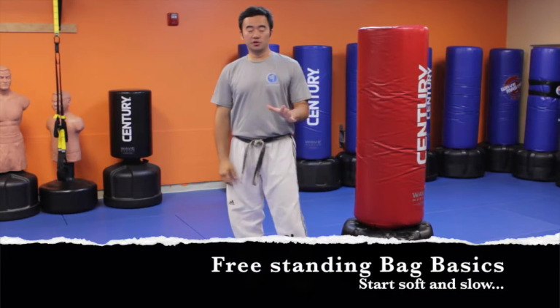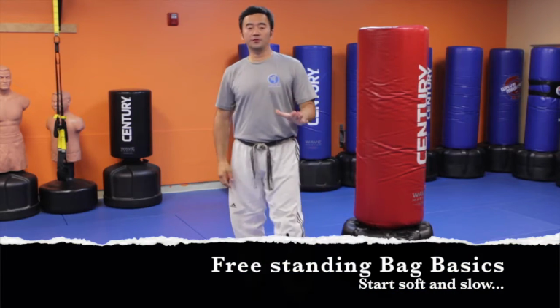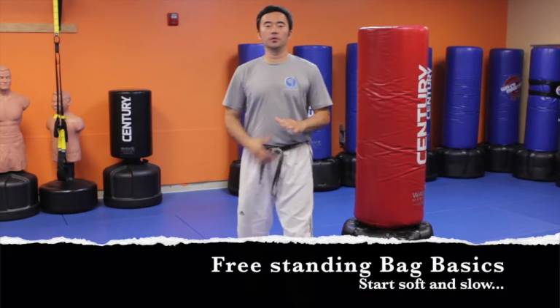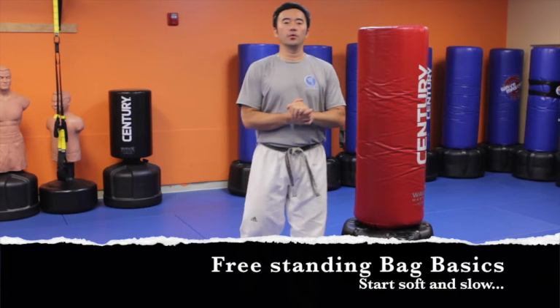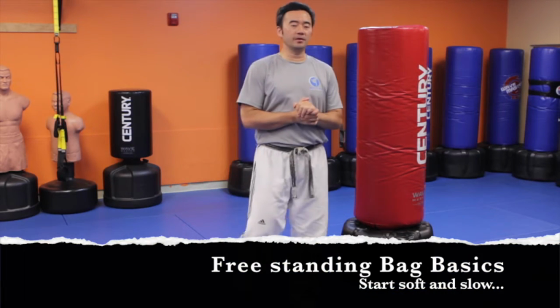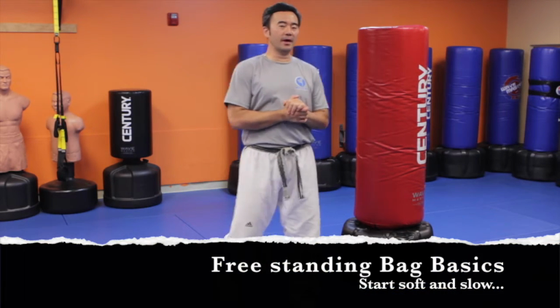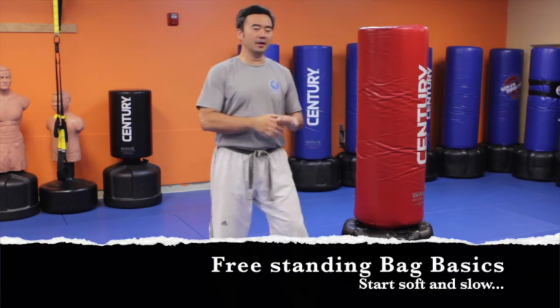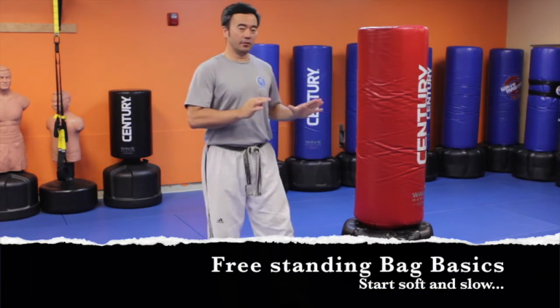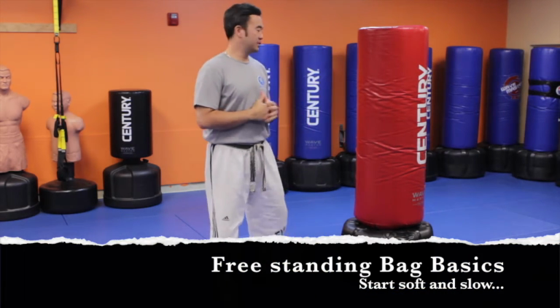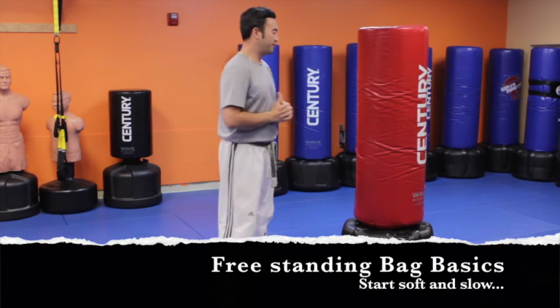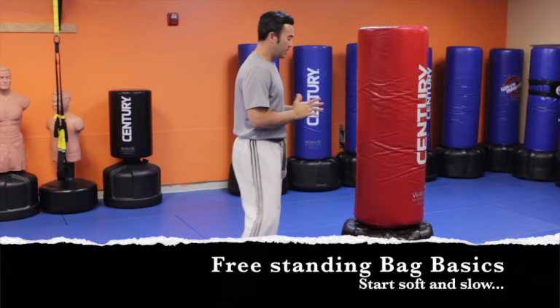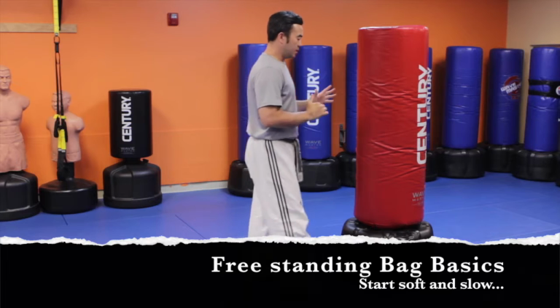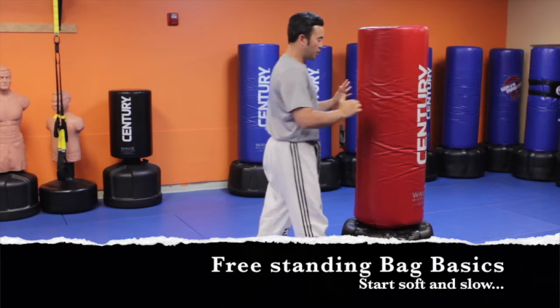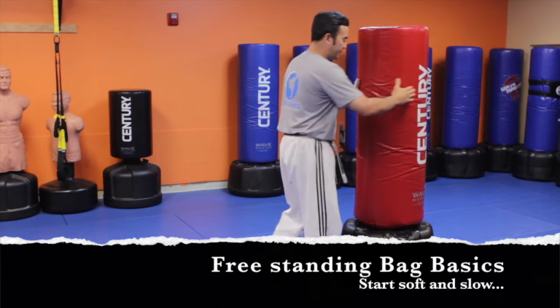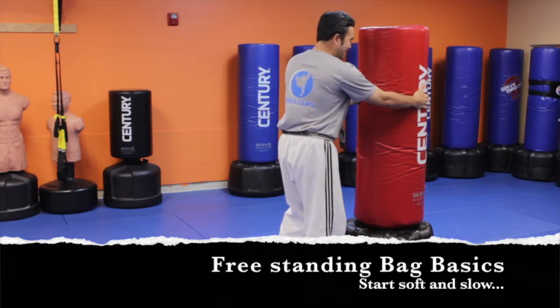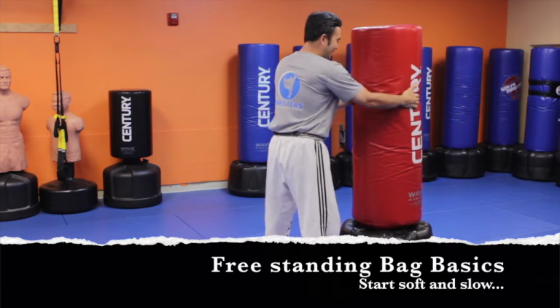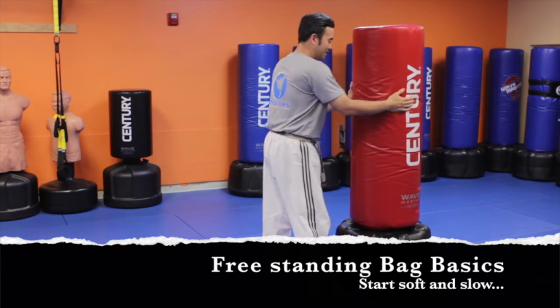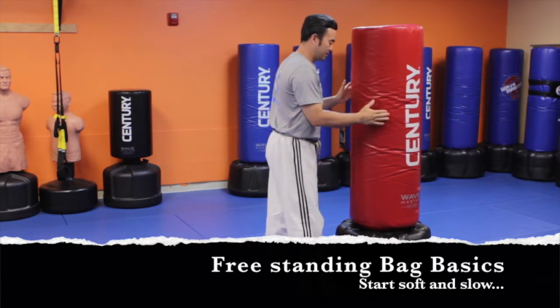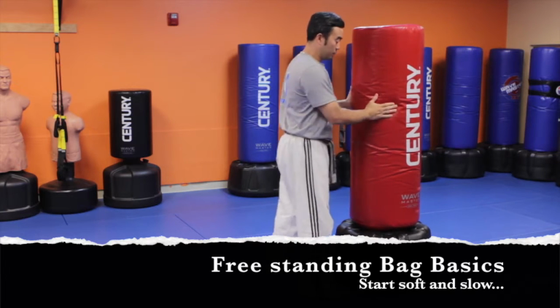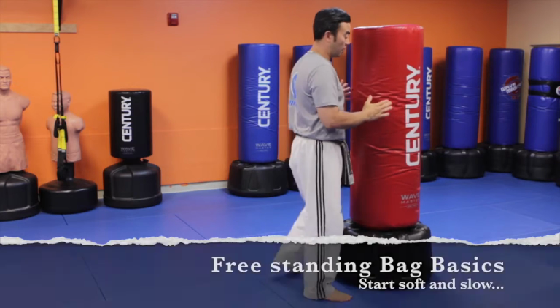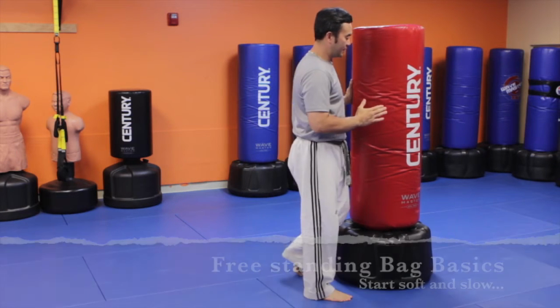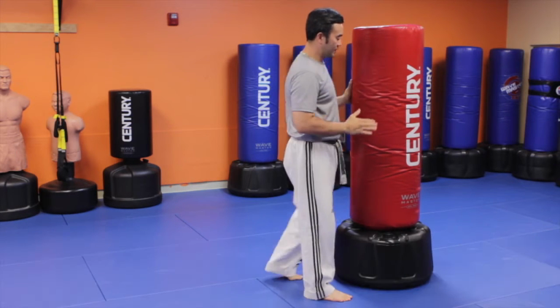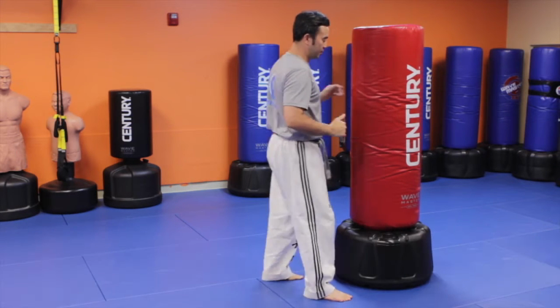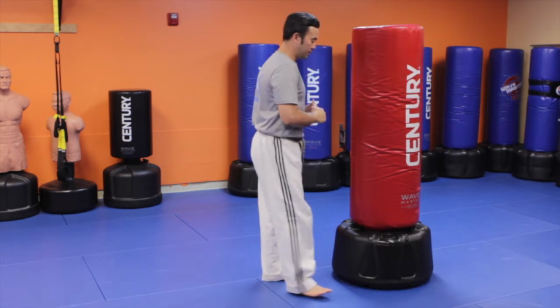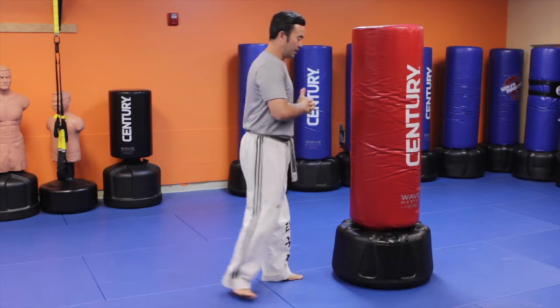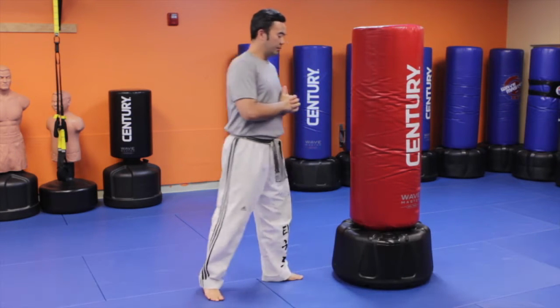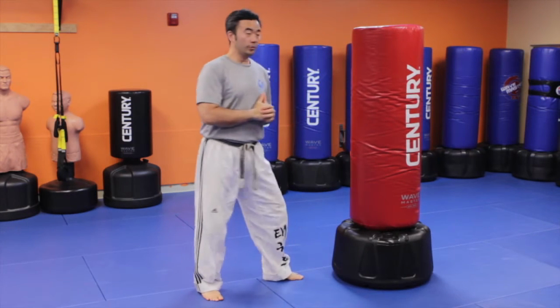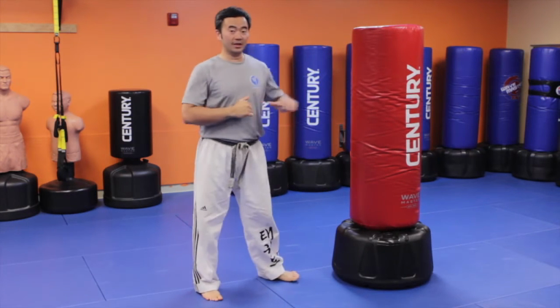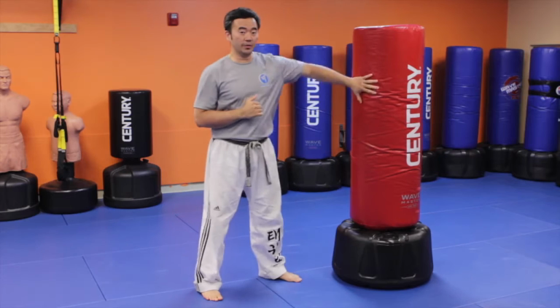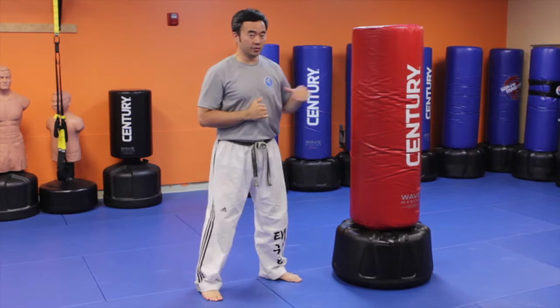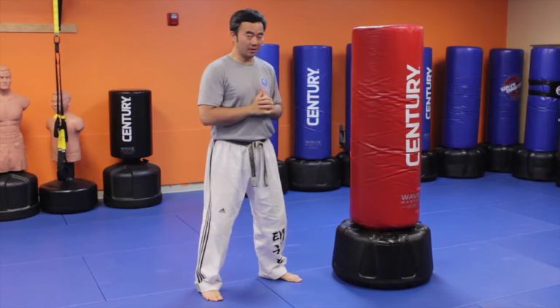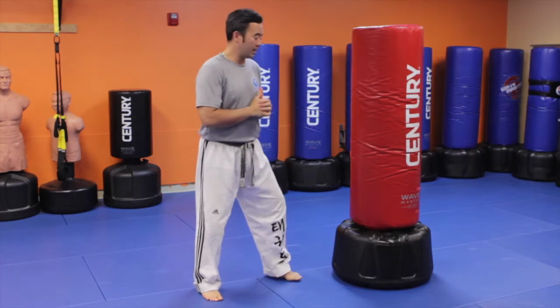Start off slow when you hit the bag for the first time. Soft and steady — soft and slow is what we always say to beginners hitting the bag.